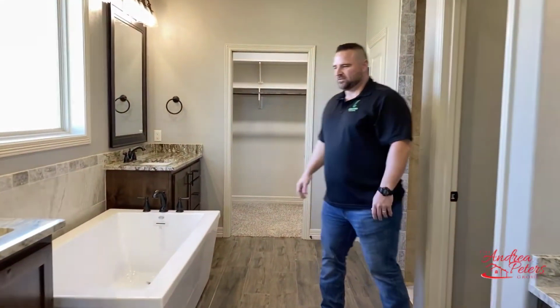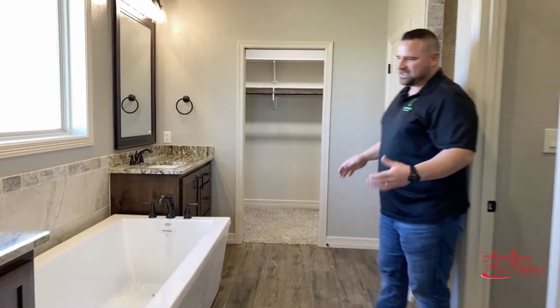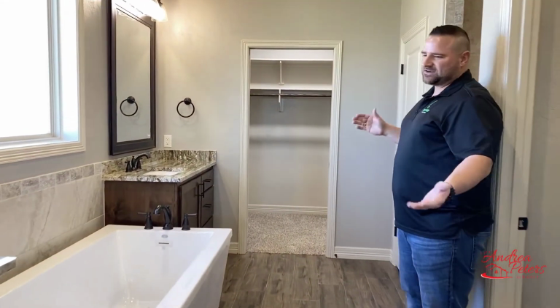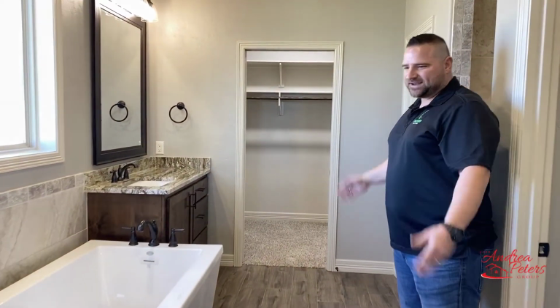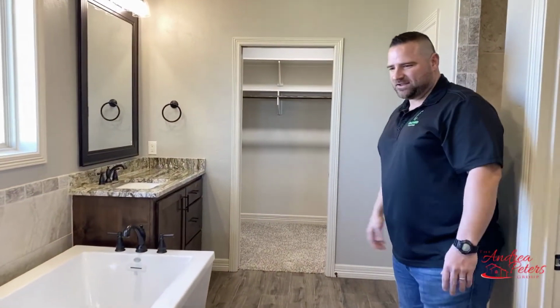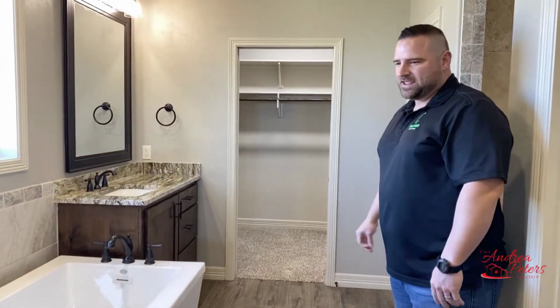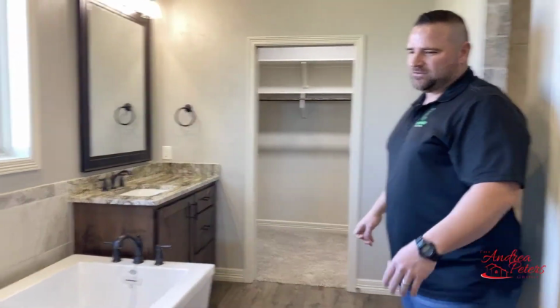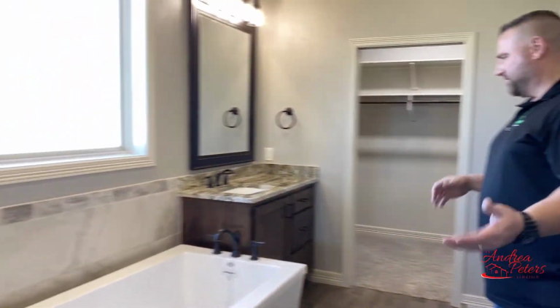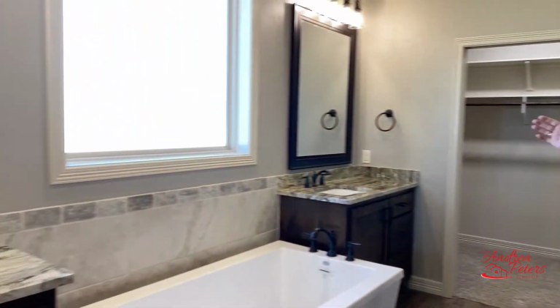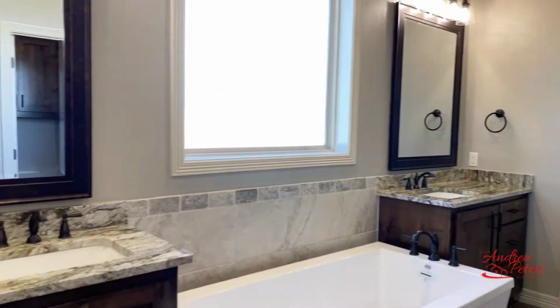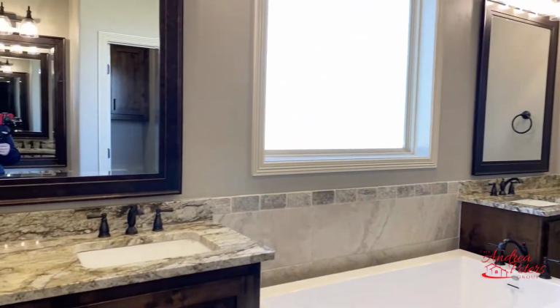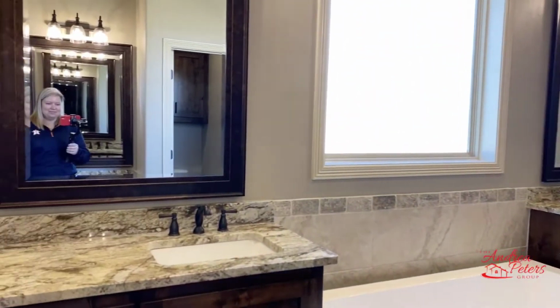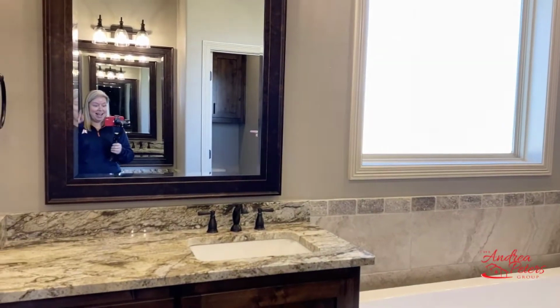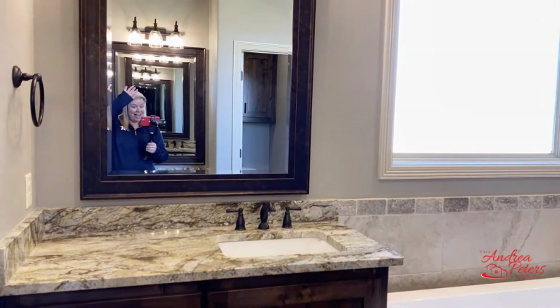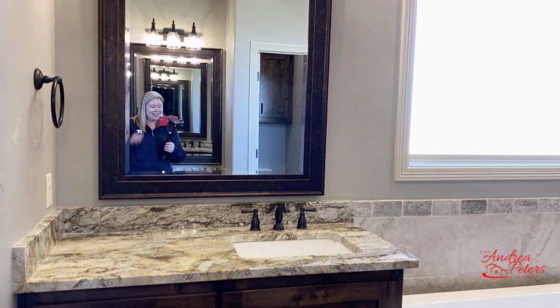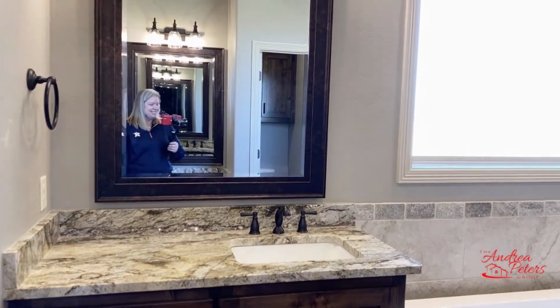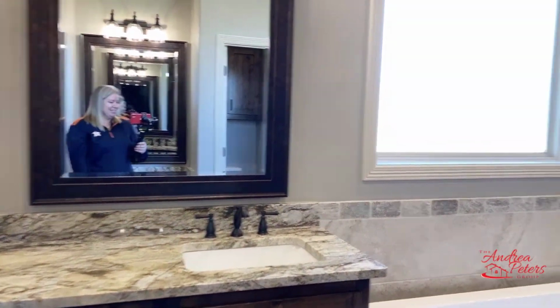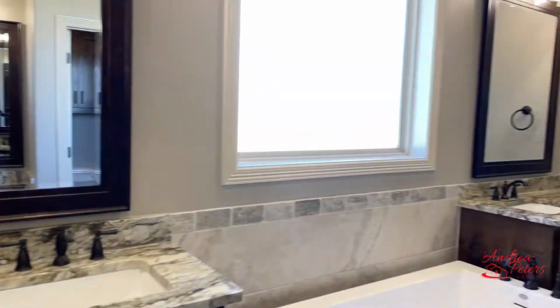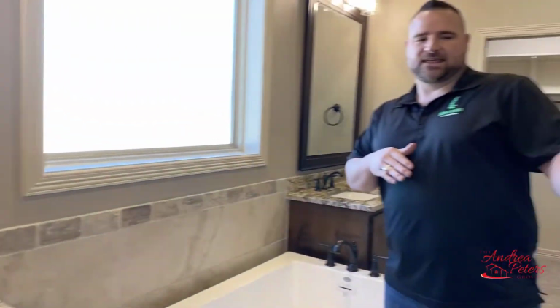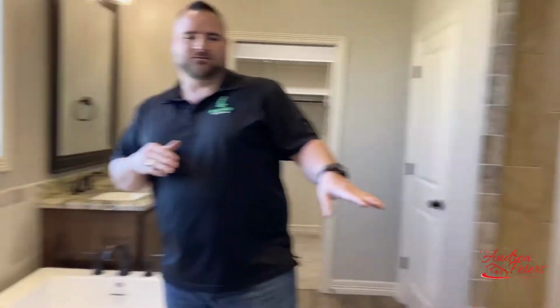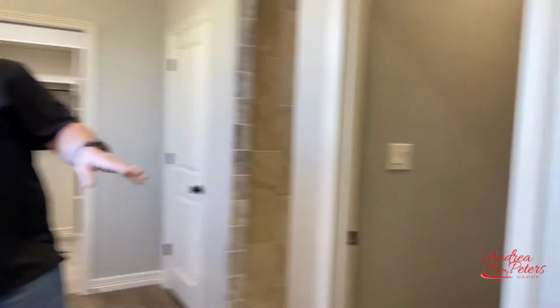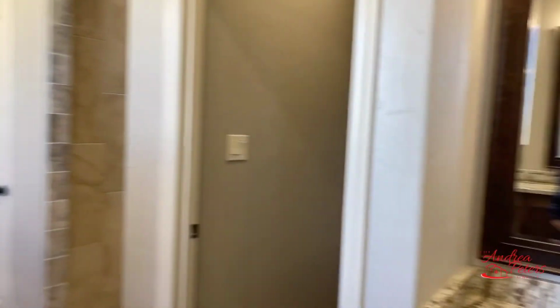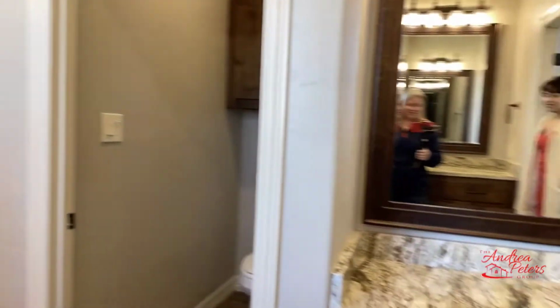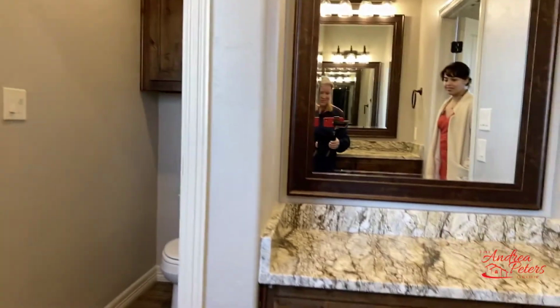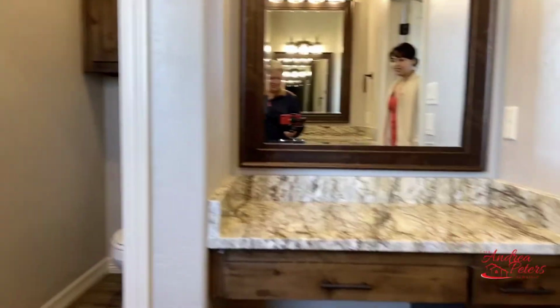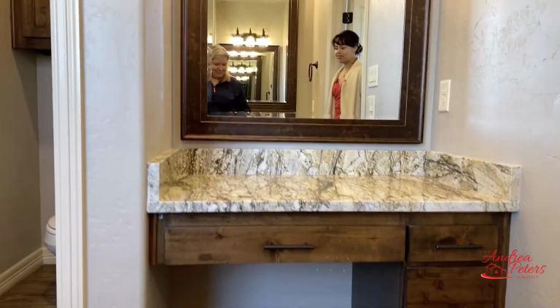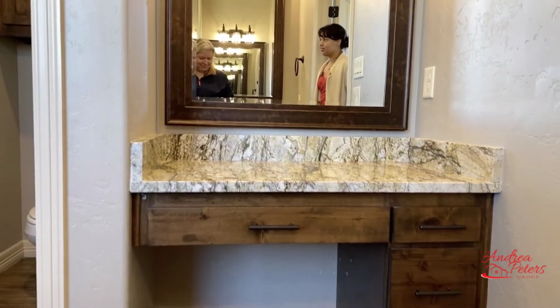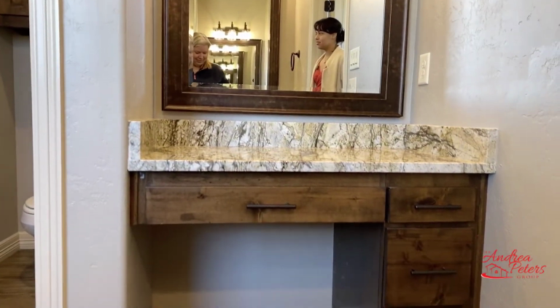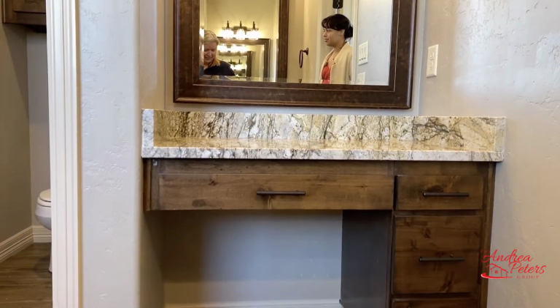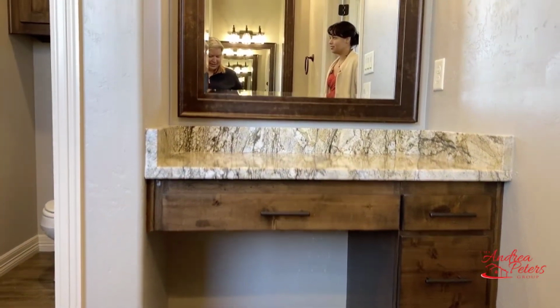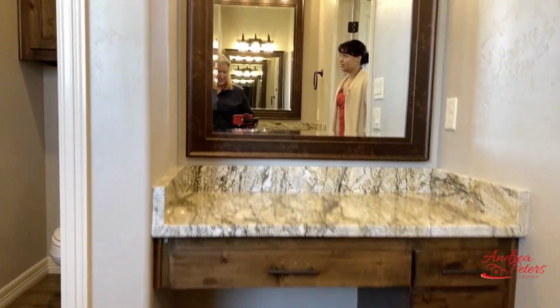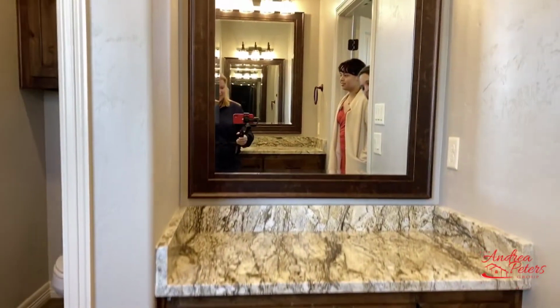We have a his-and-her setup in here. Pick your side, whichever side you want. Right behind you, you'll notice this side is dedicated for her — a little vanity area where you can sit down, do your makeup, do your hair, and have your own special spot.